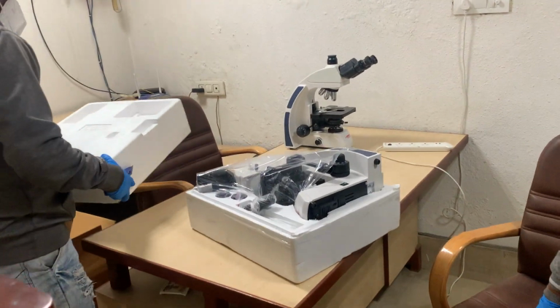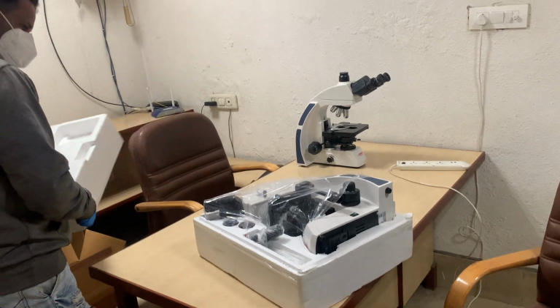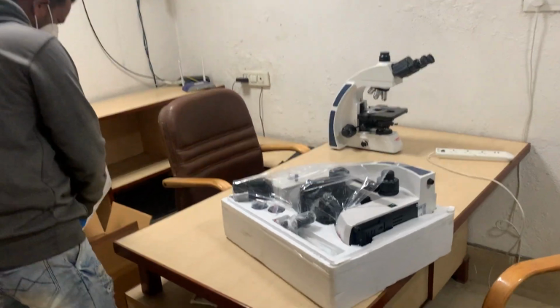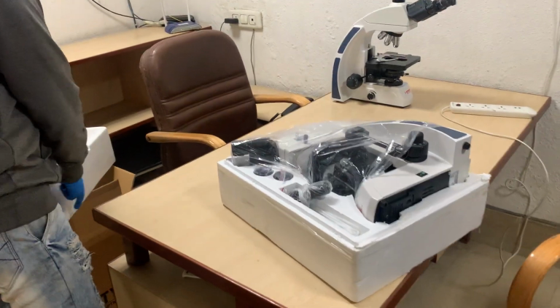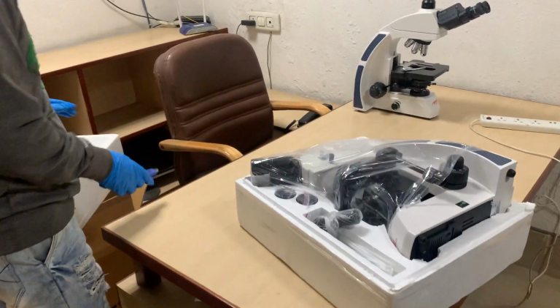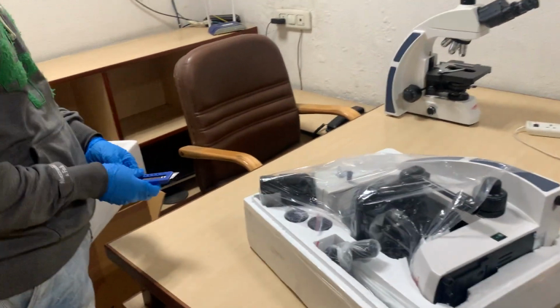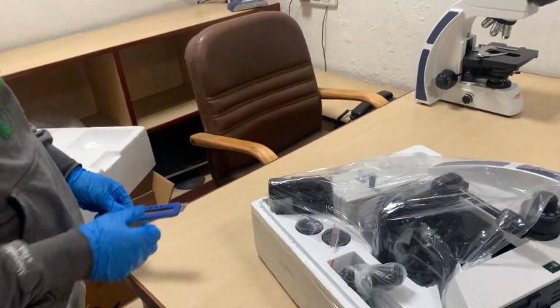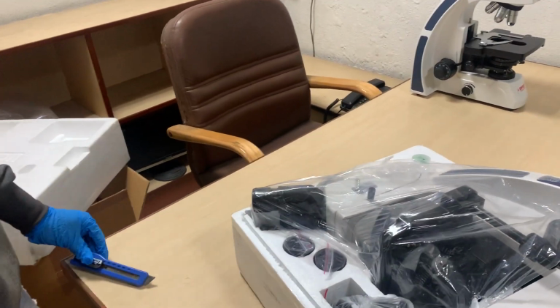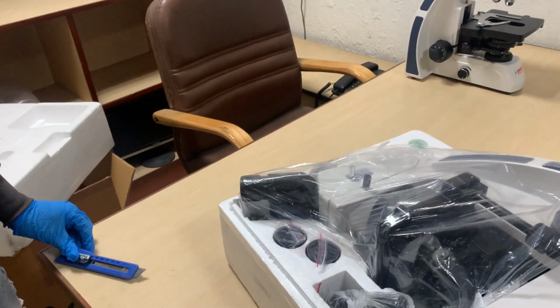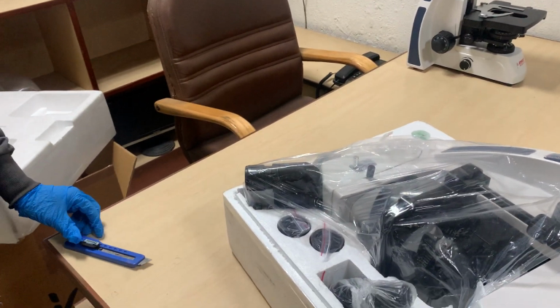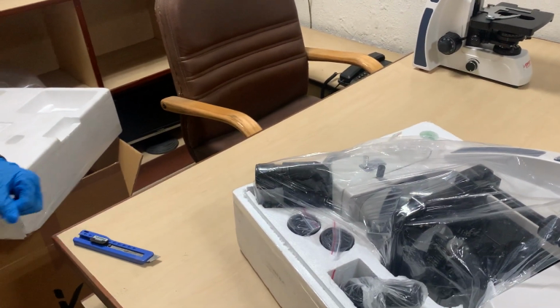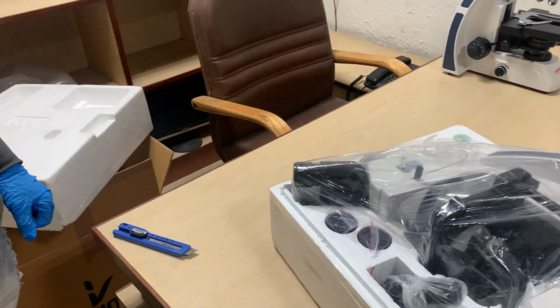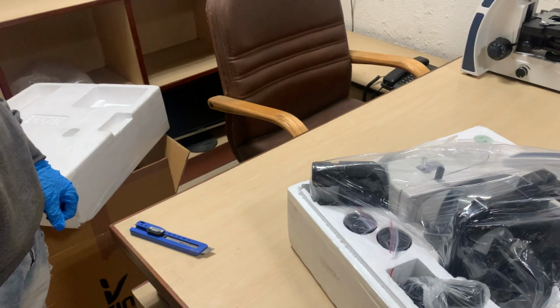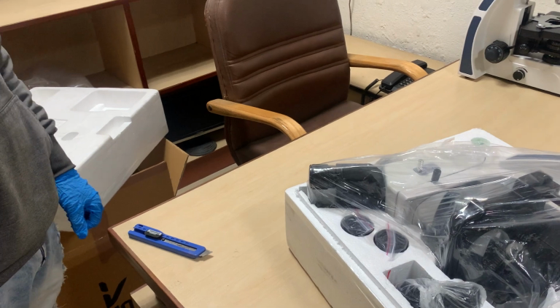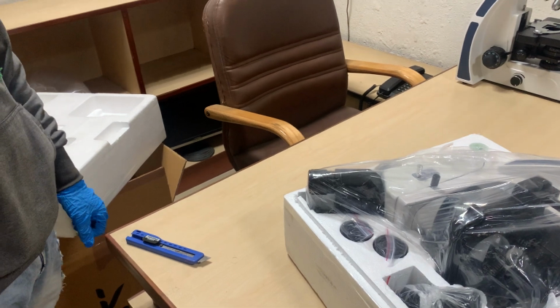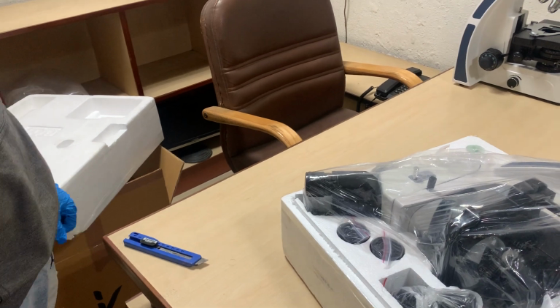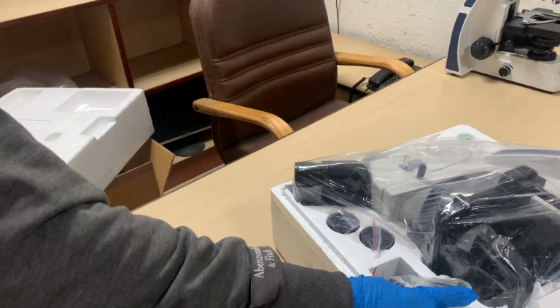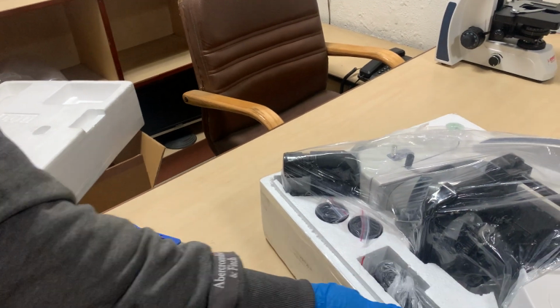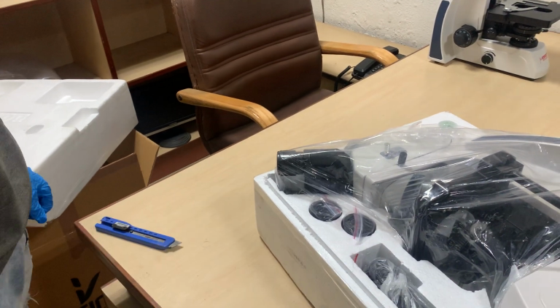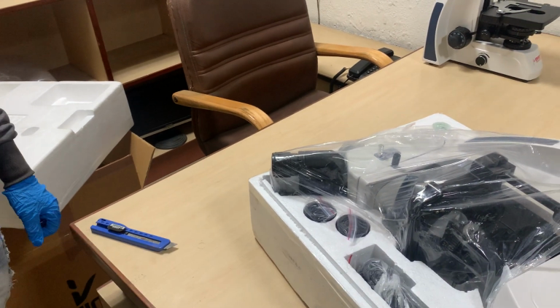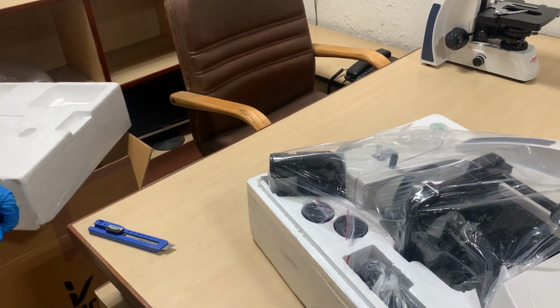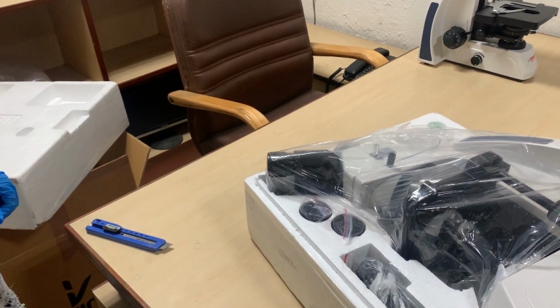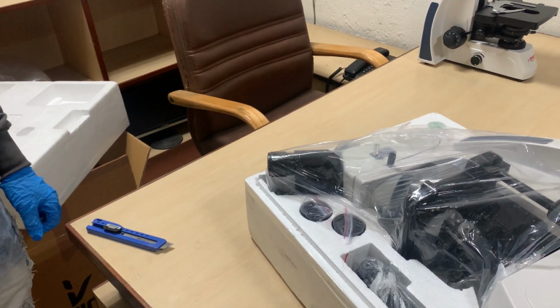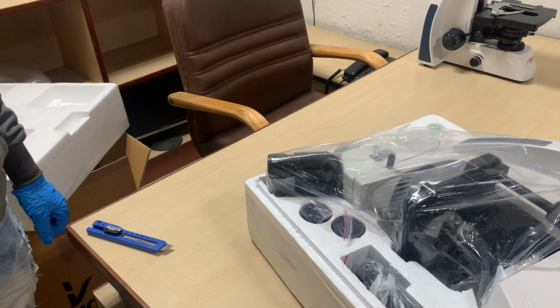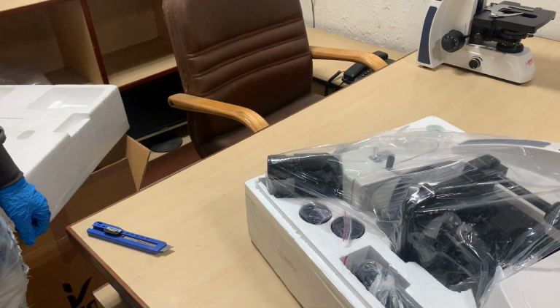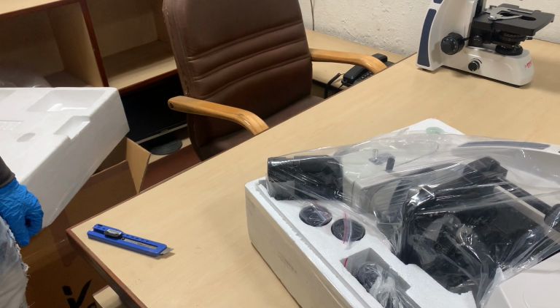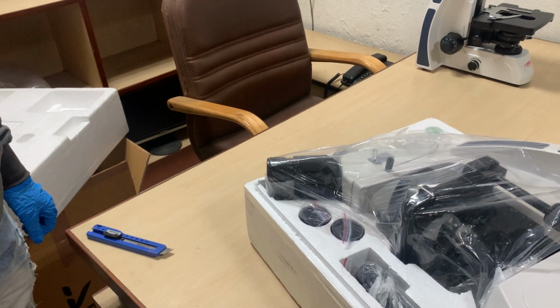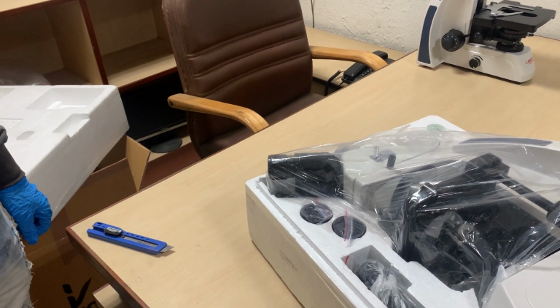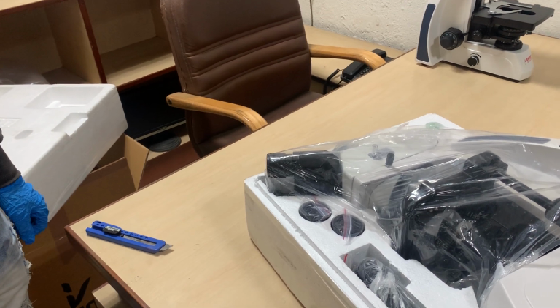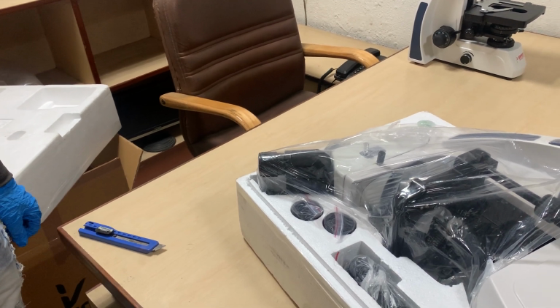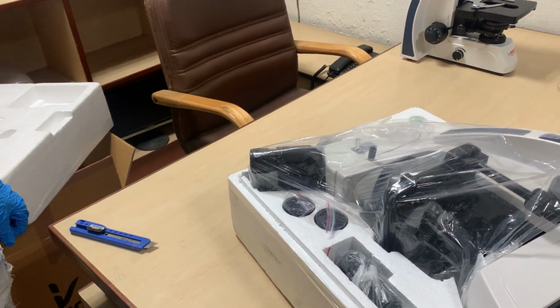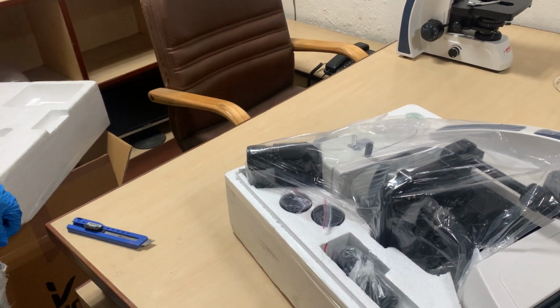You will be receiving the microscope in a condition where the head is packed separately and the optics are packed along with the microscope, so that the microscope is parafocal and paracentered.